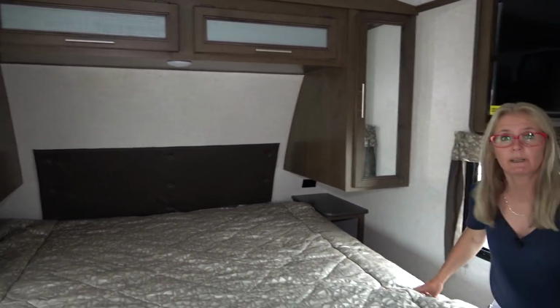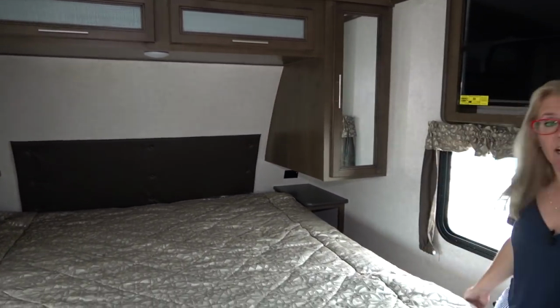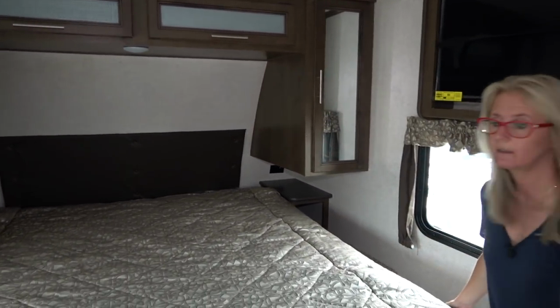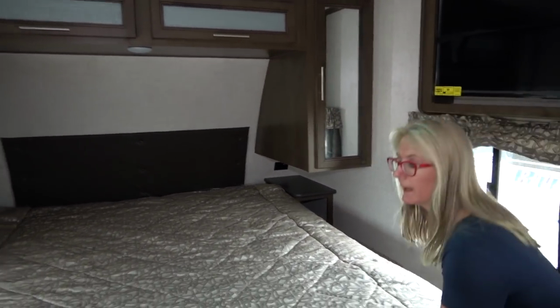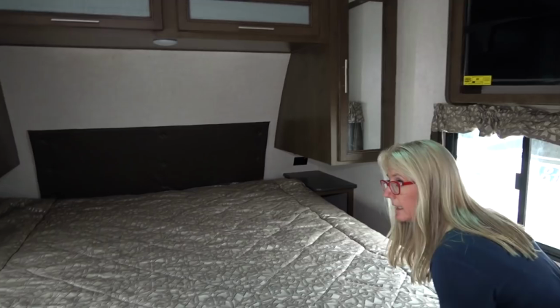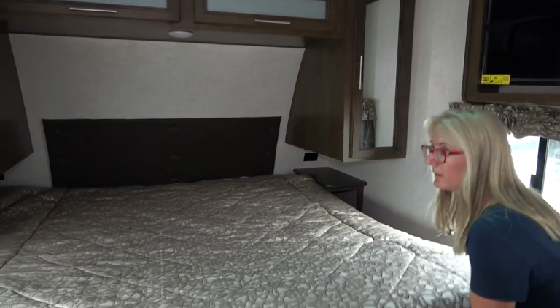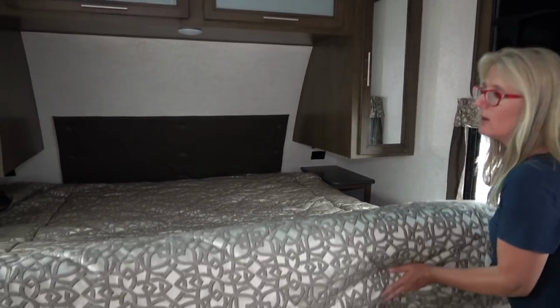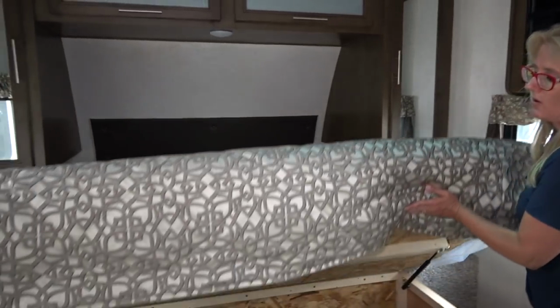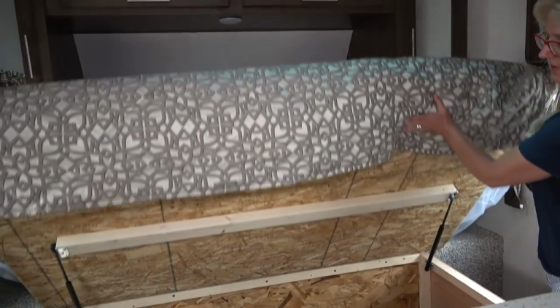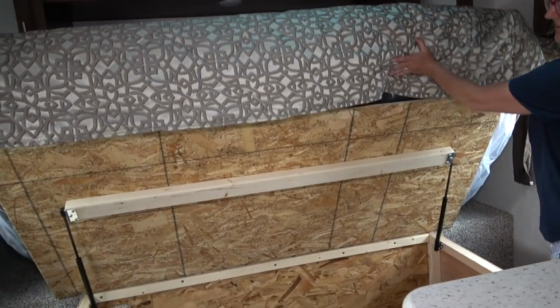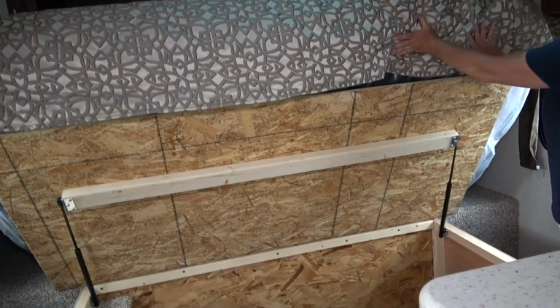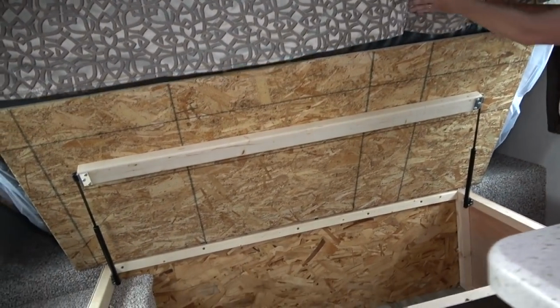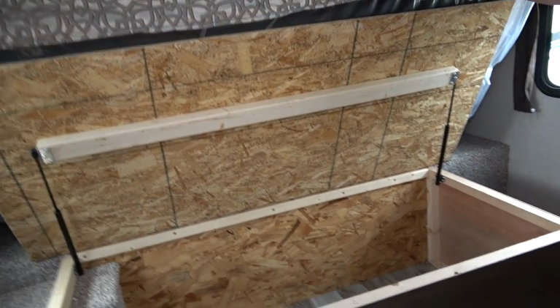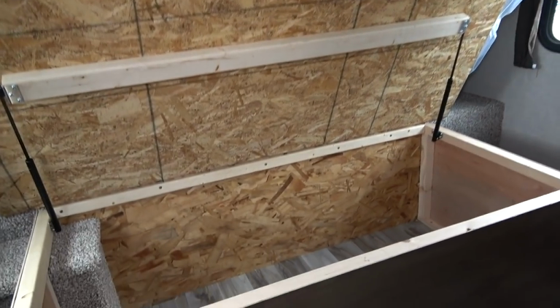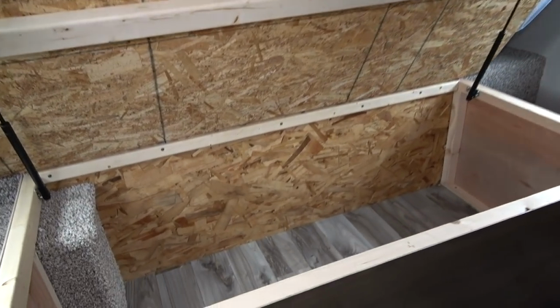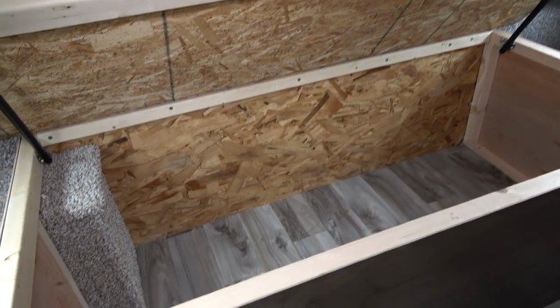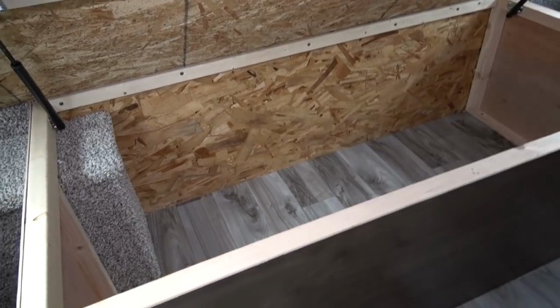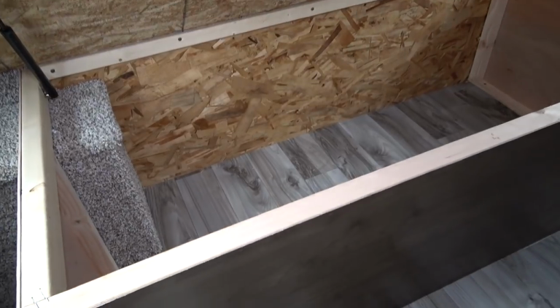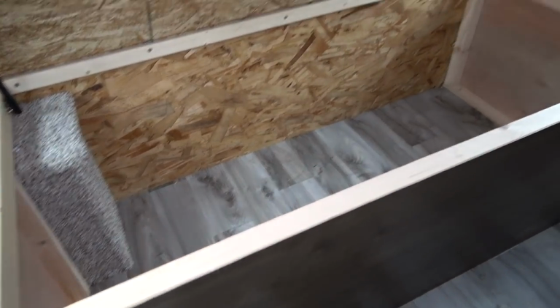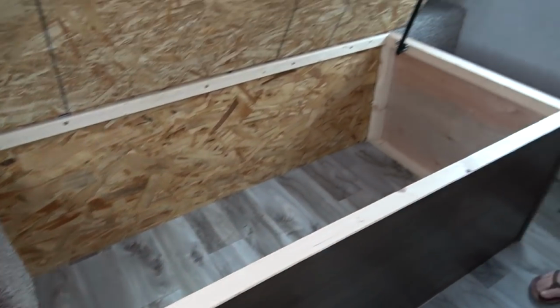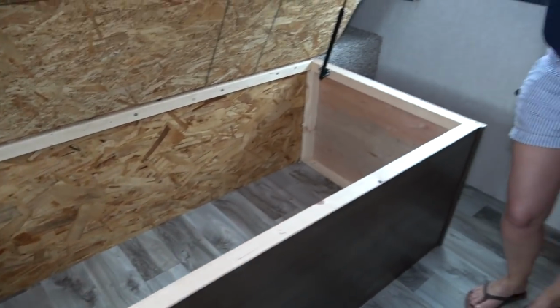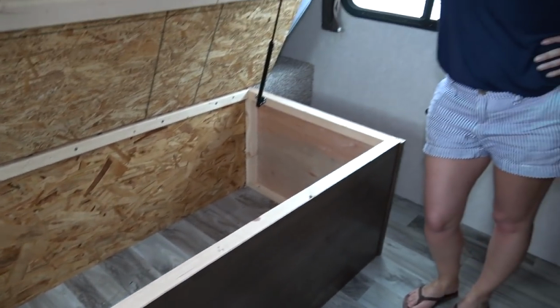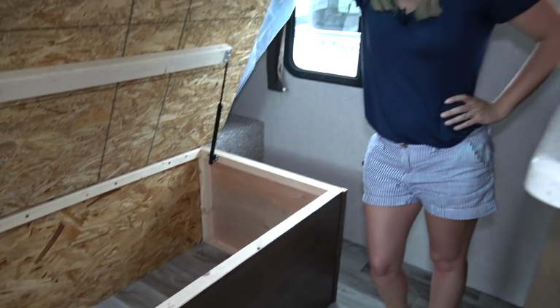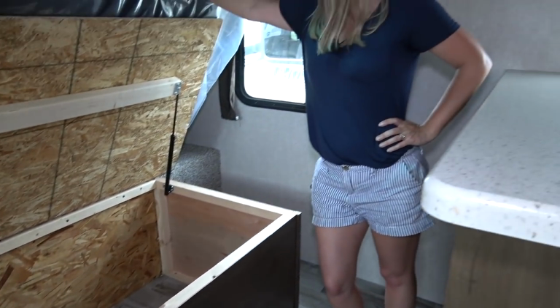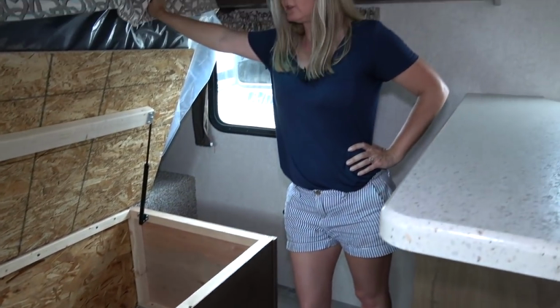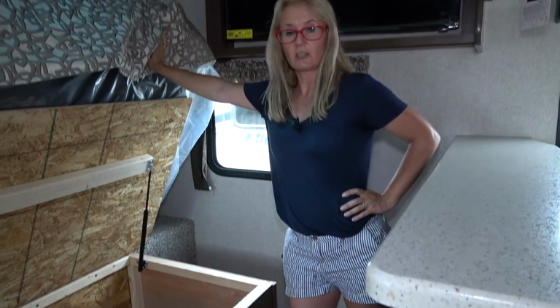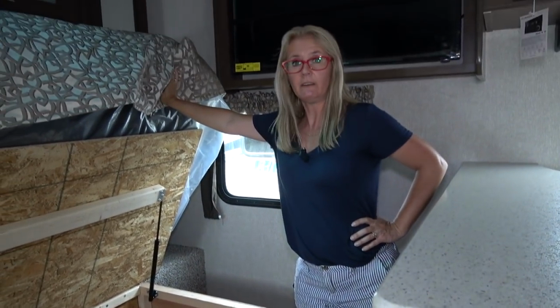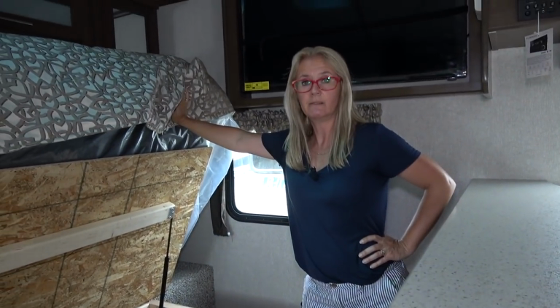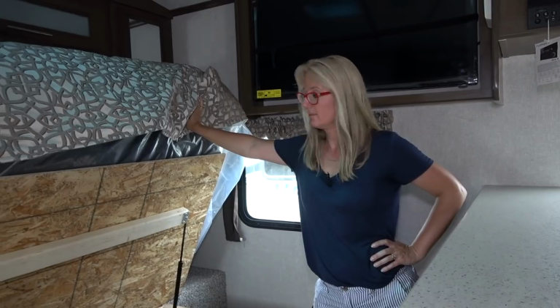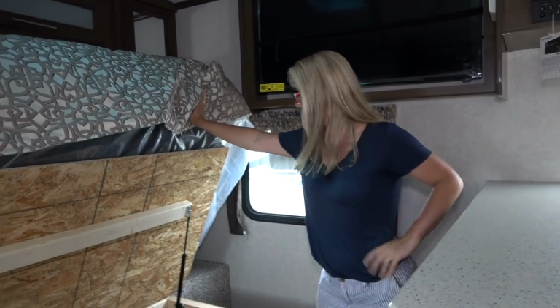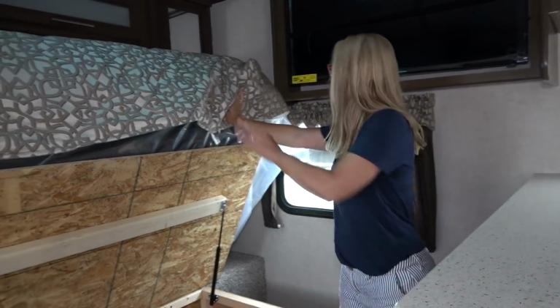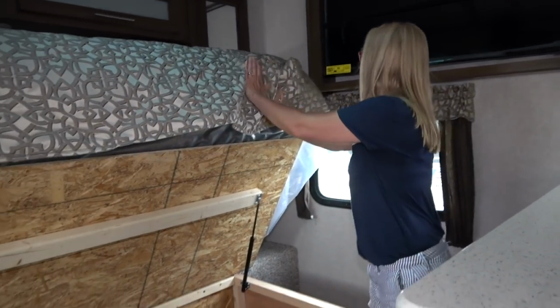What's underneath this bed? You do have to hold it up, but there is tons of storage under there.